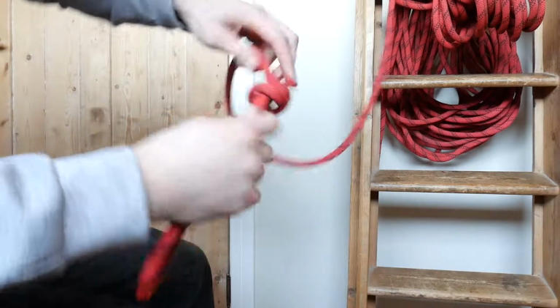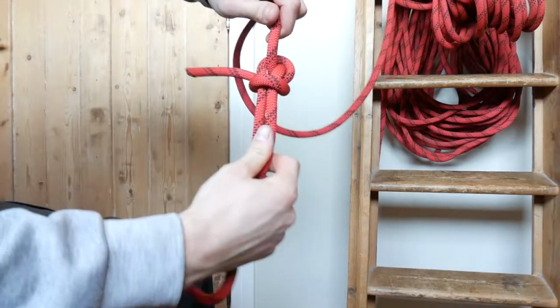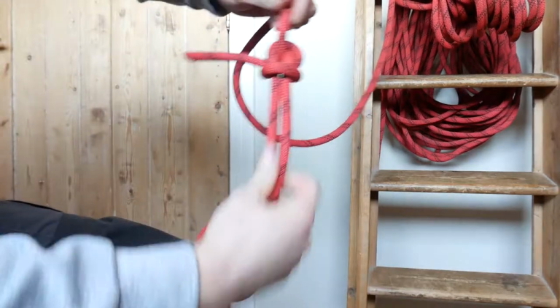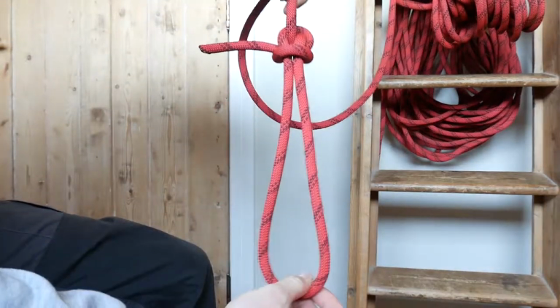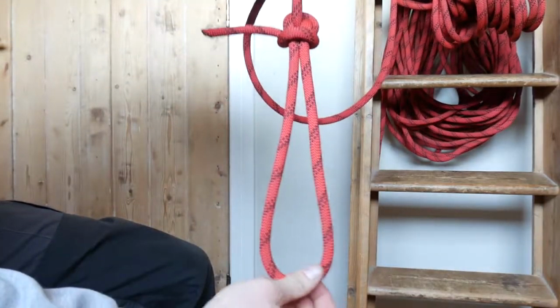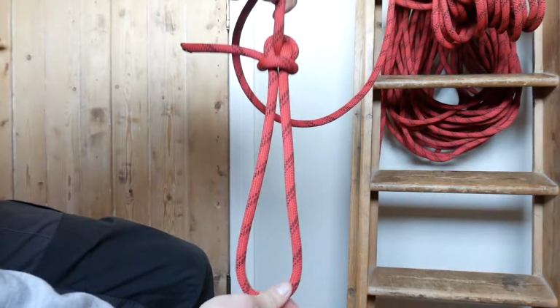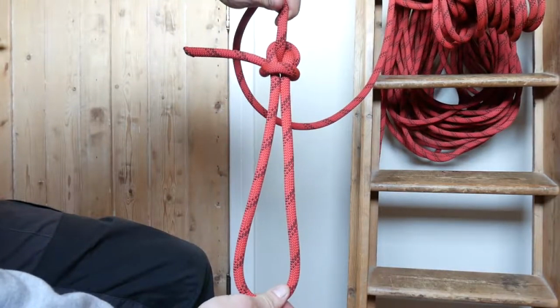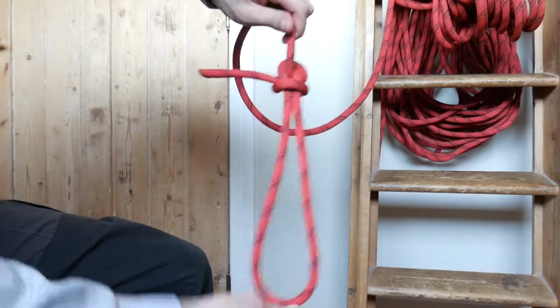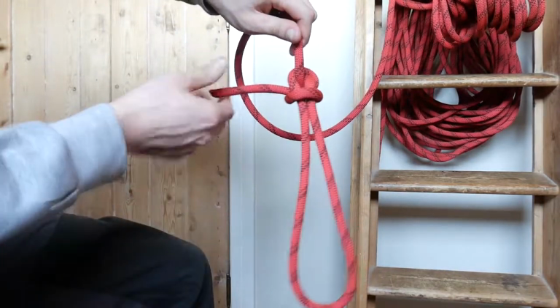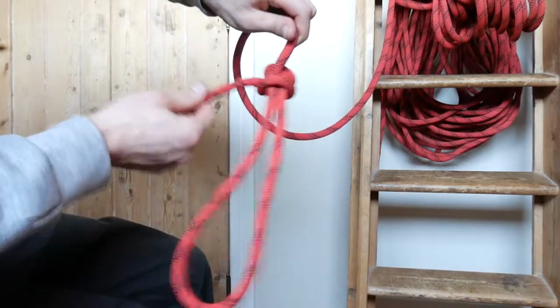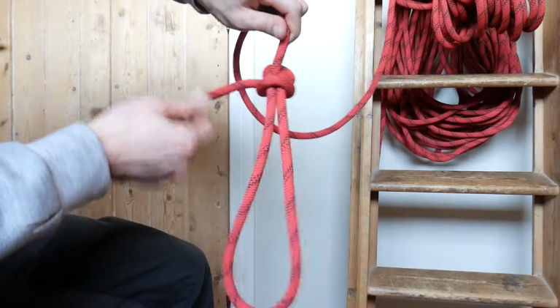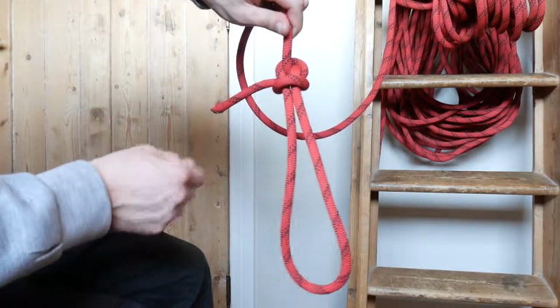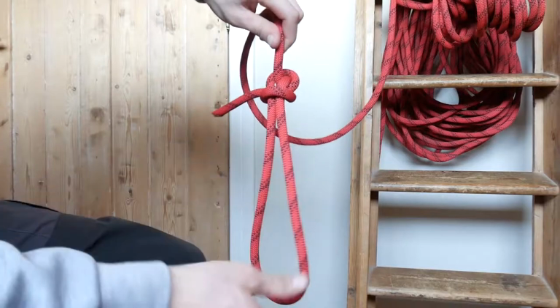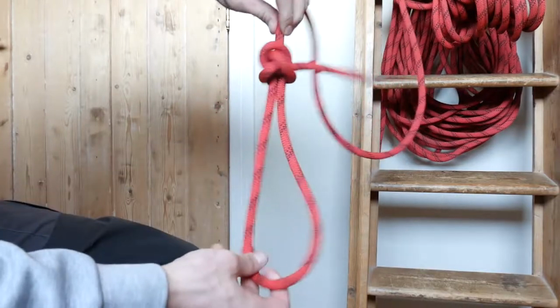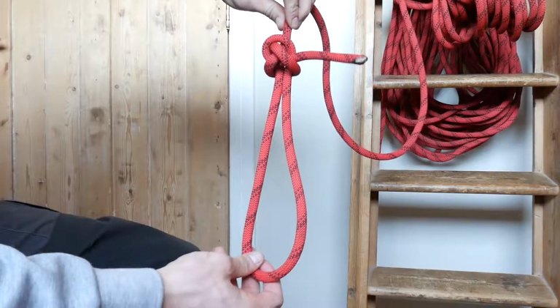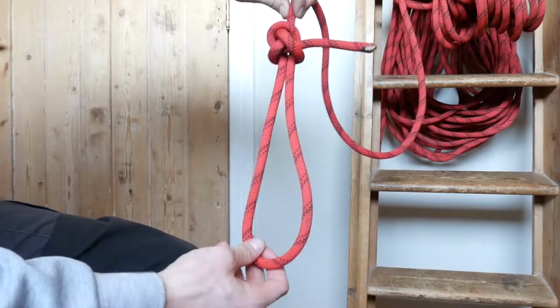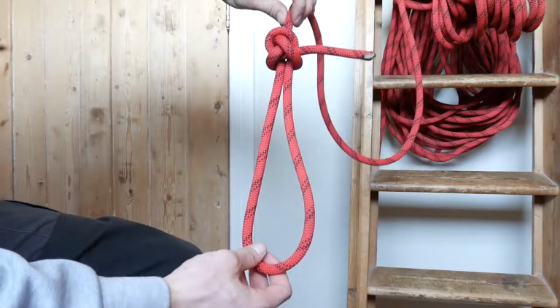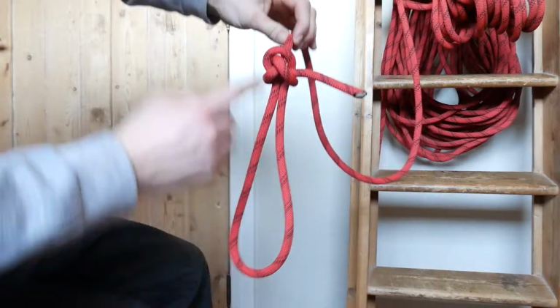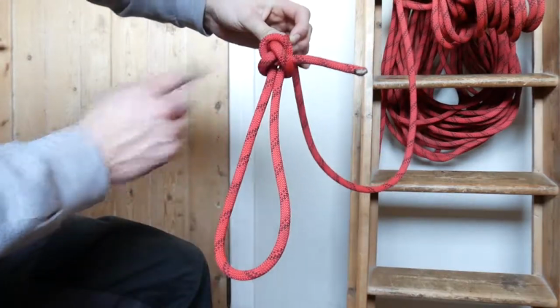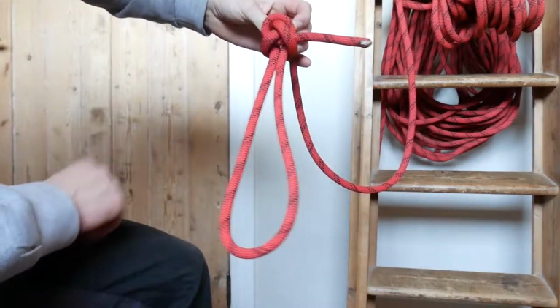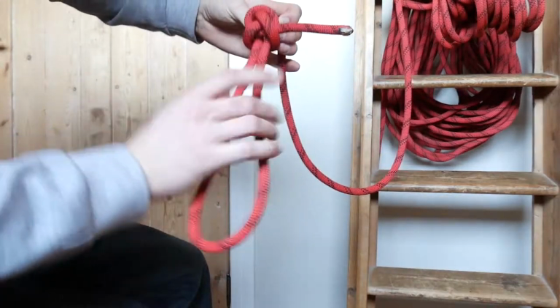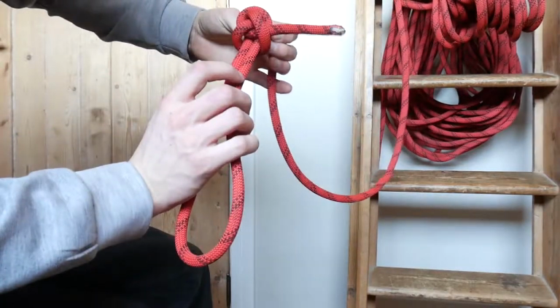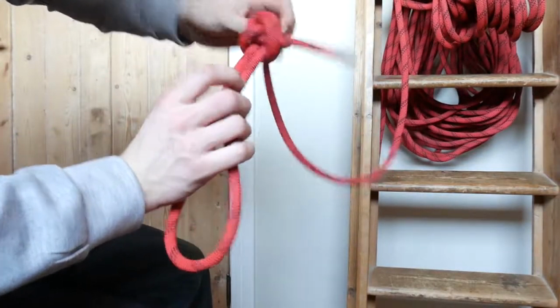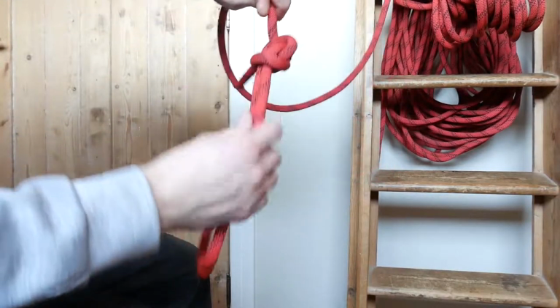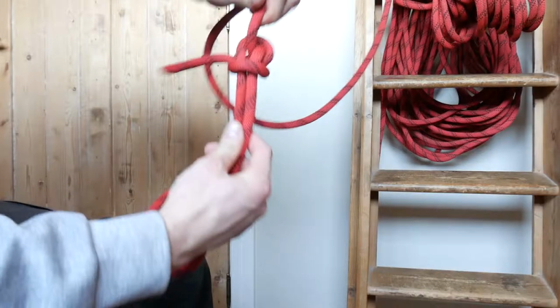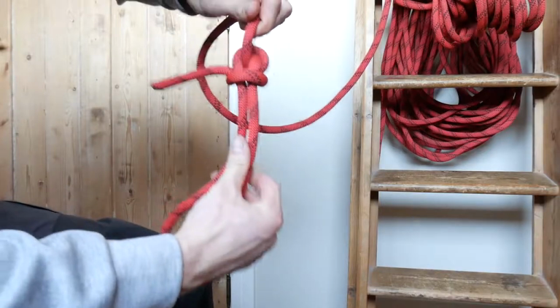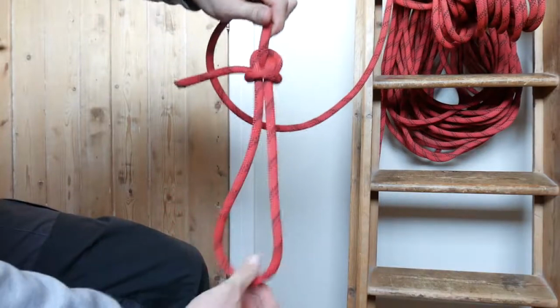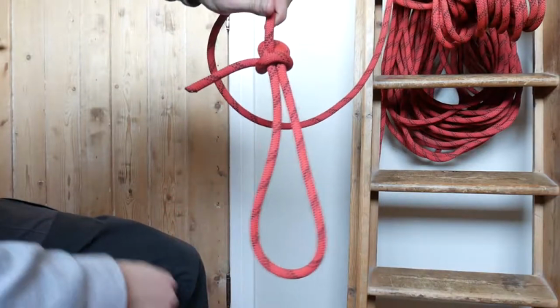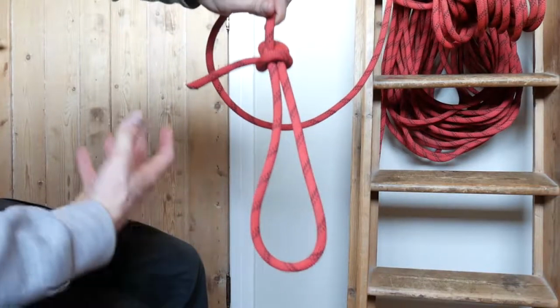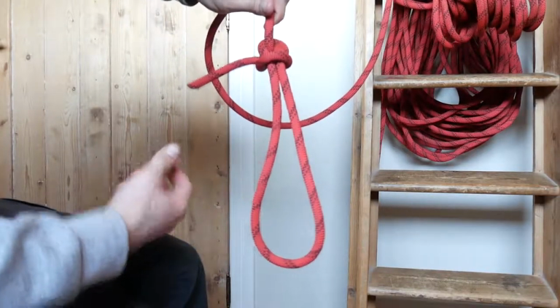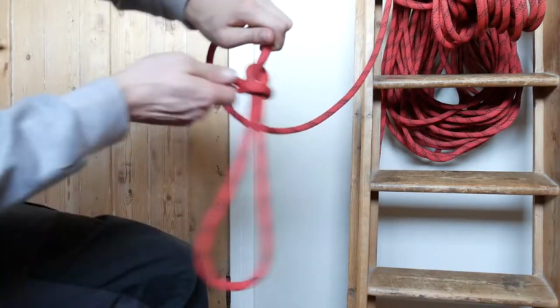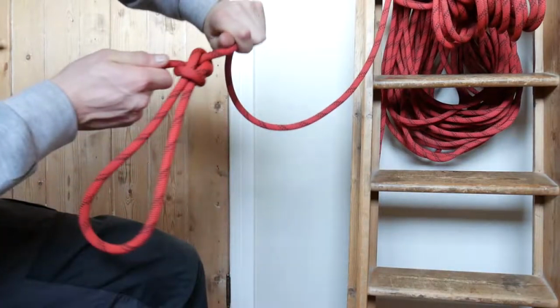And now we're going to pull everything tight. There you see it, that's it. Nice end on it. And you see the cross on the back. If it doesn't look like this, you probably created a sort of a slip knot. But this thing won't slip.